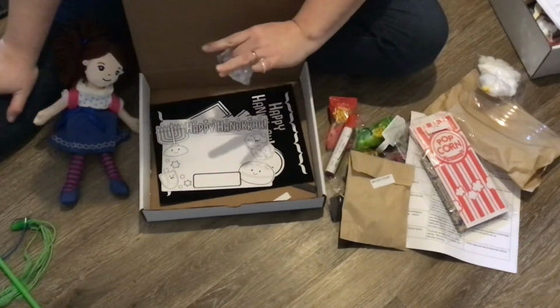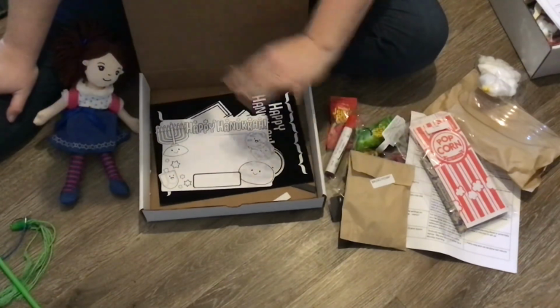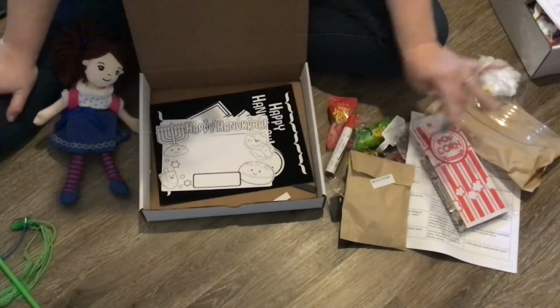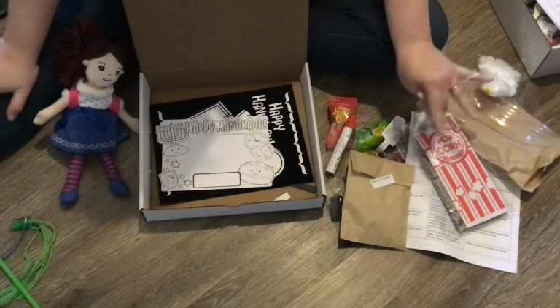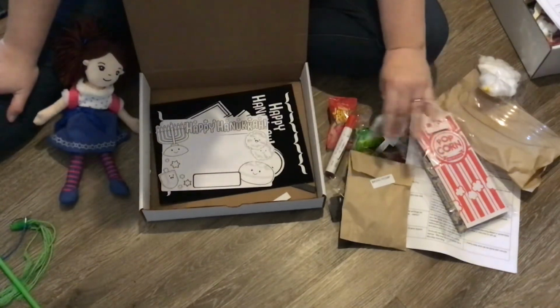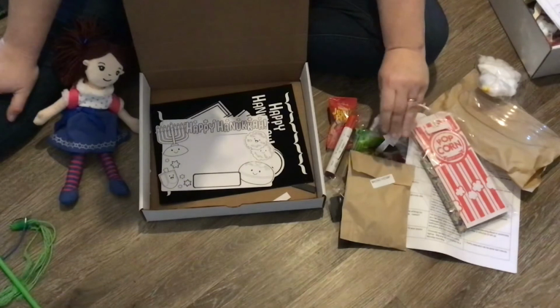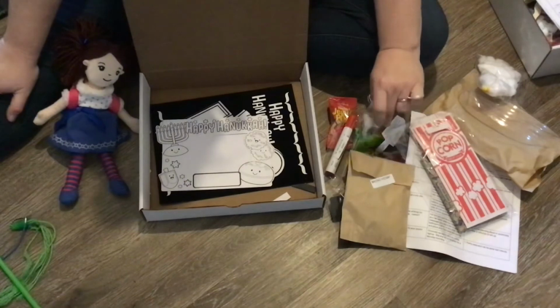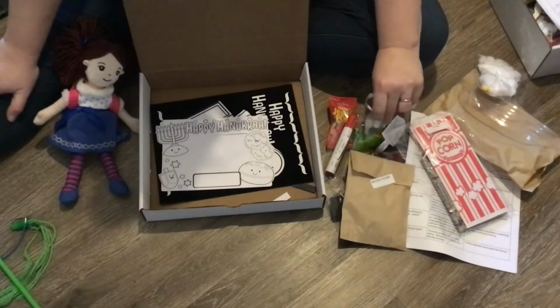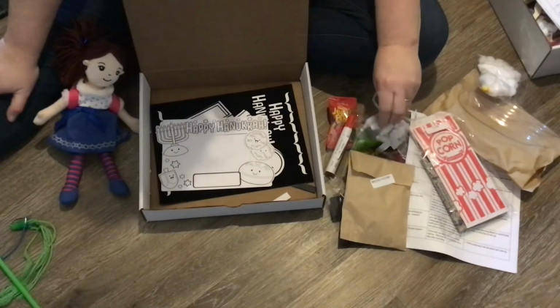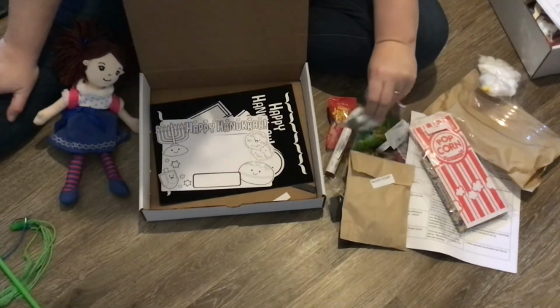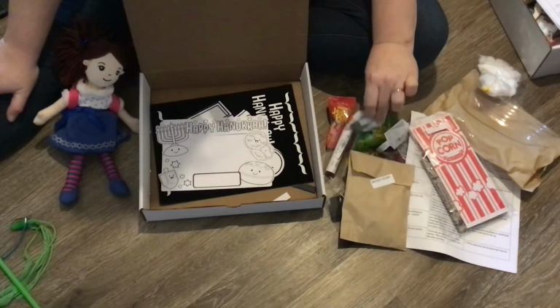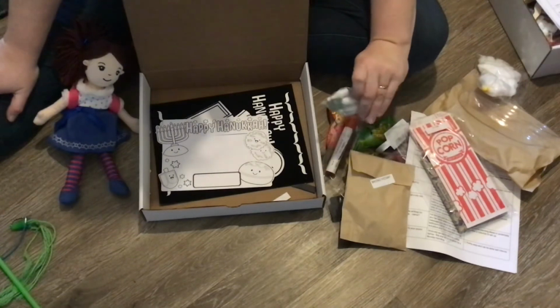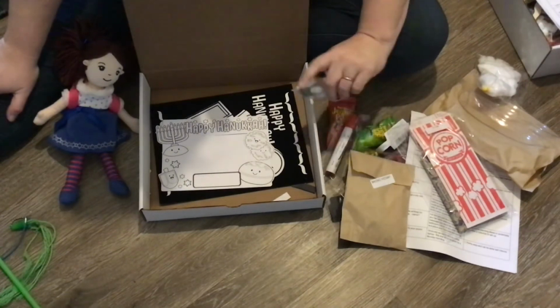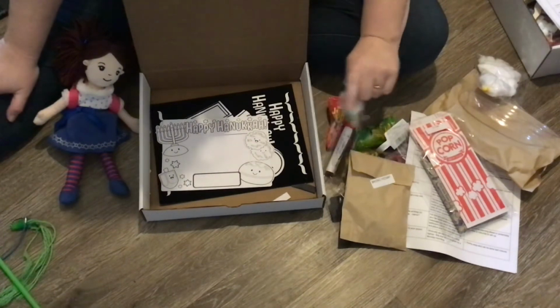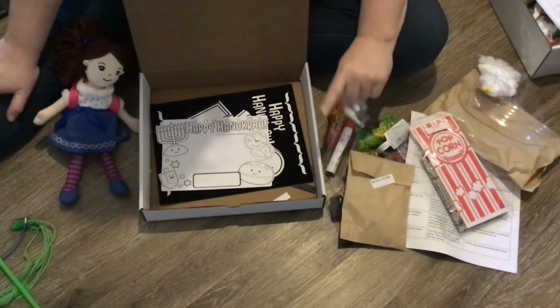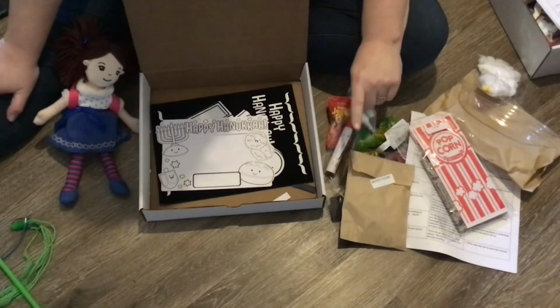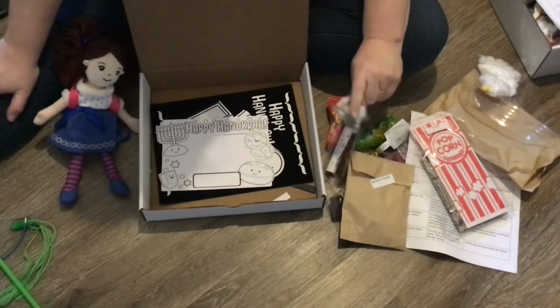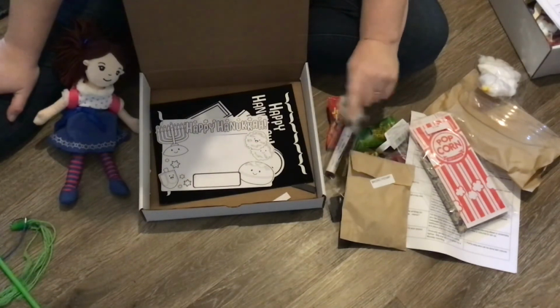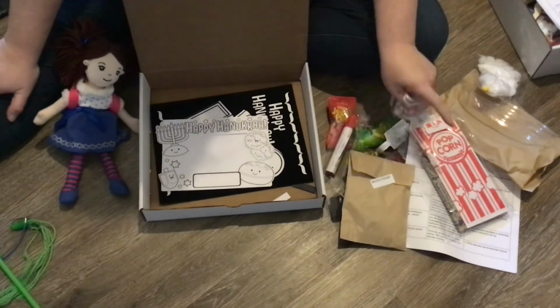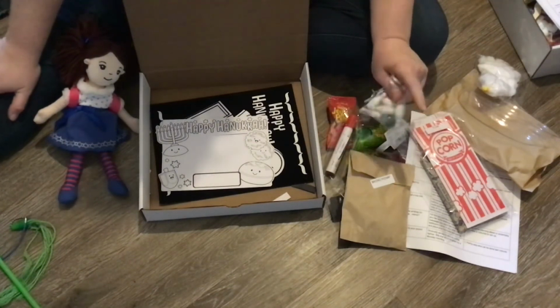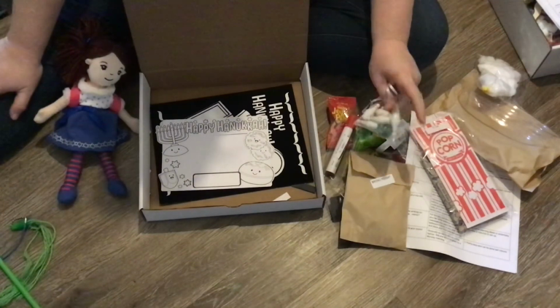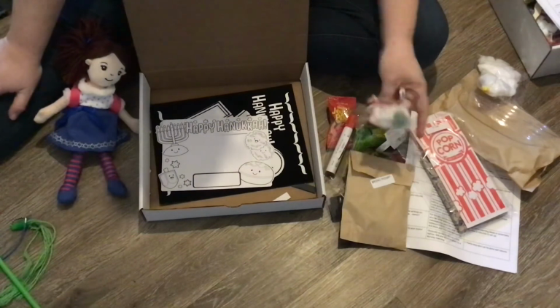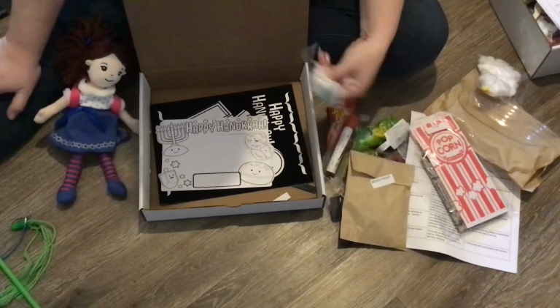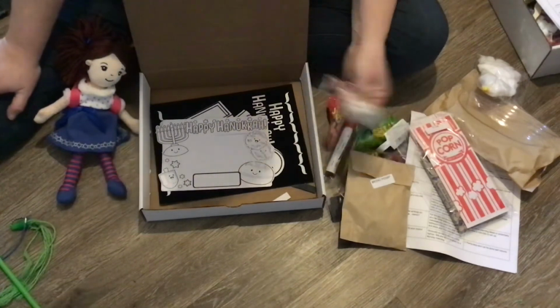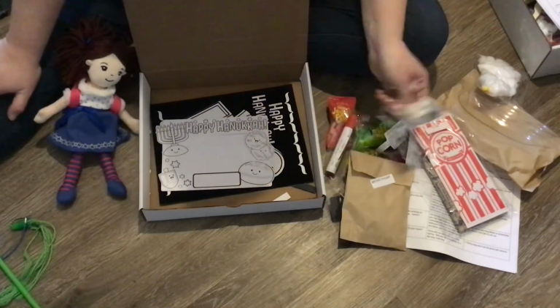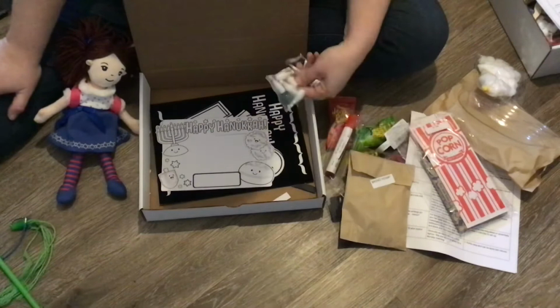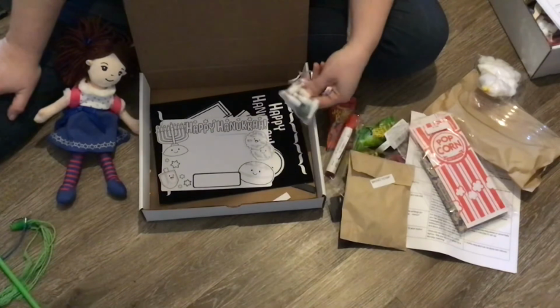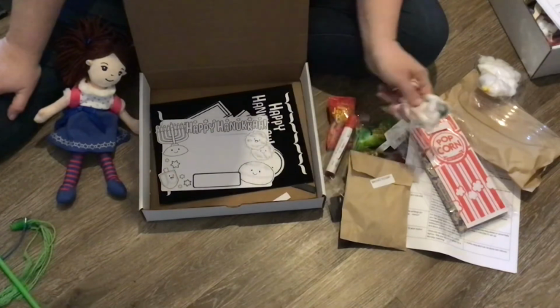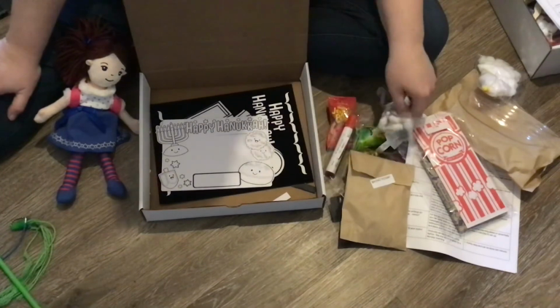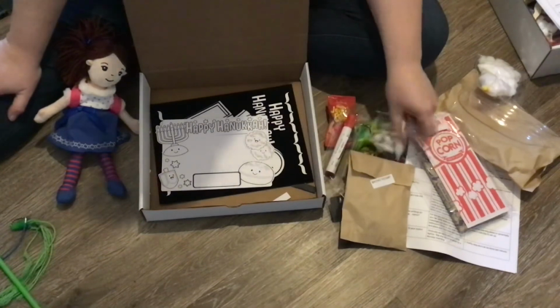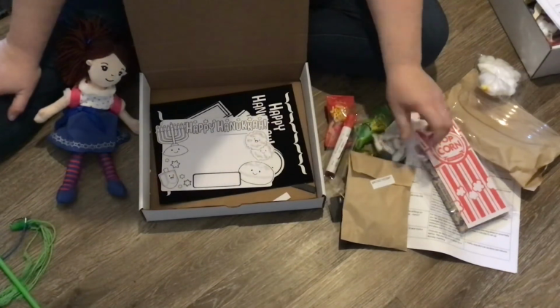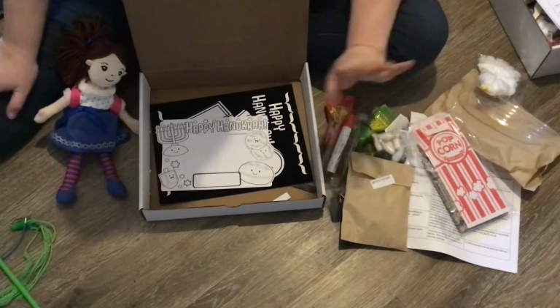As with all of these, just make sure you set them up out of reach of pets and little children, because there are a ton of choking hazards in all of this.